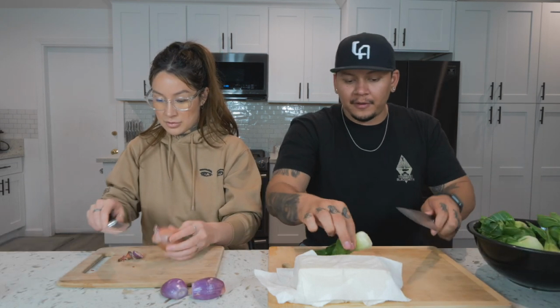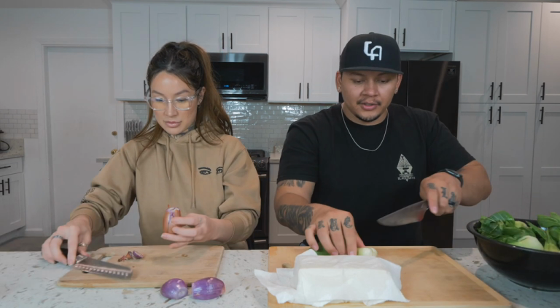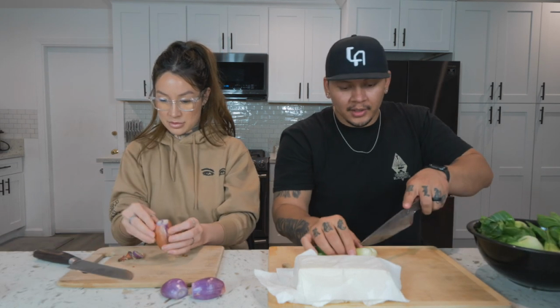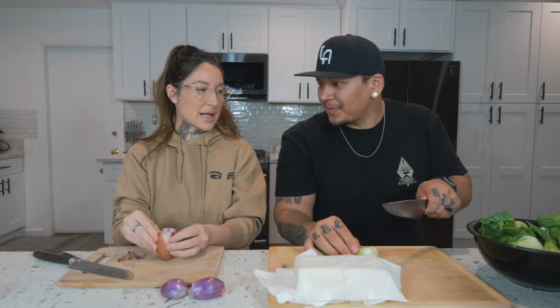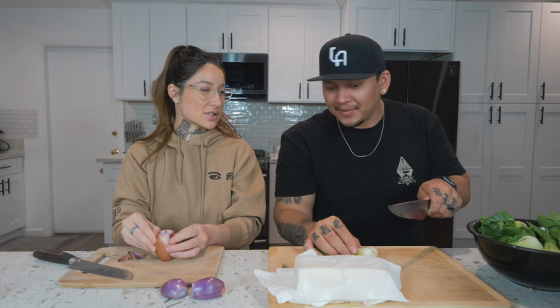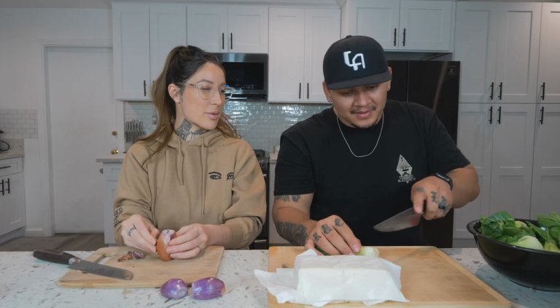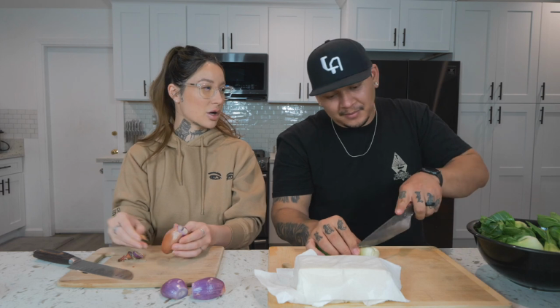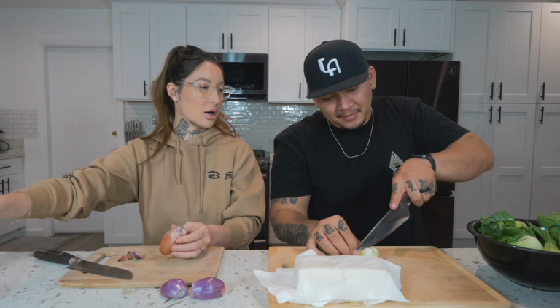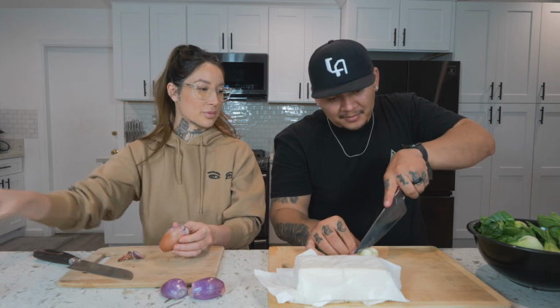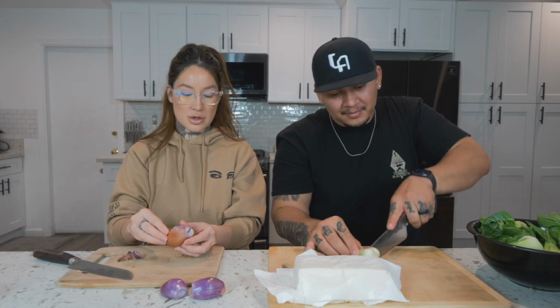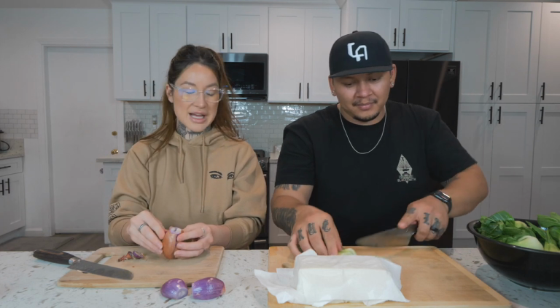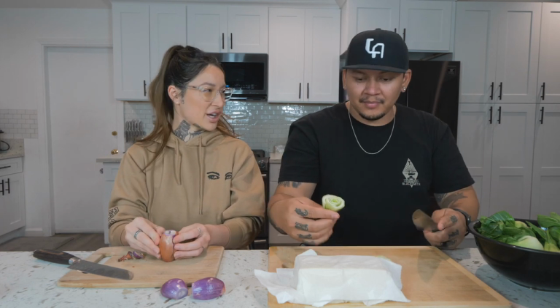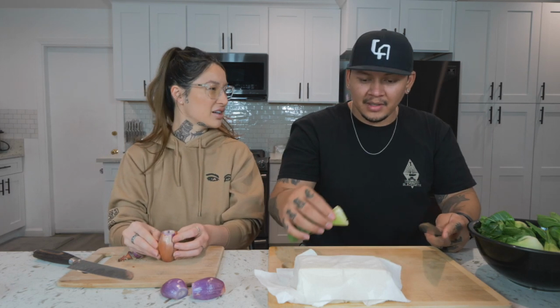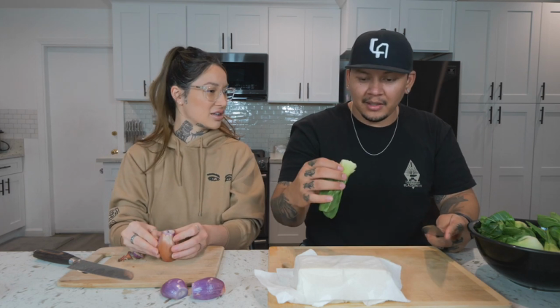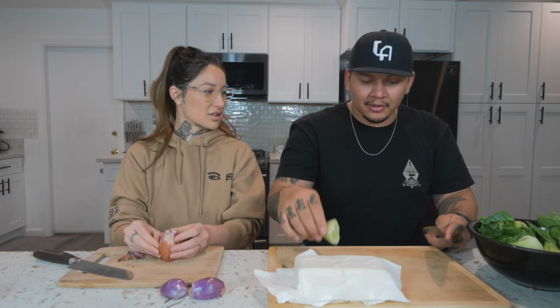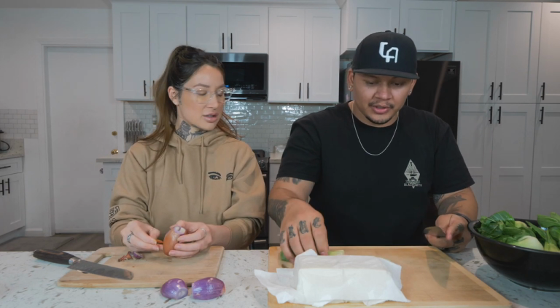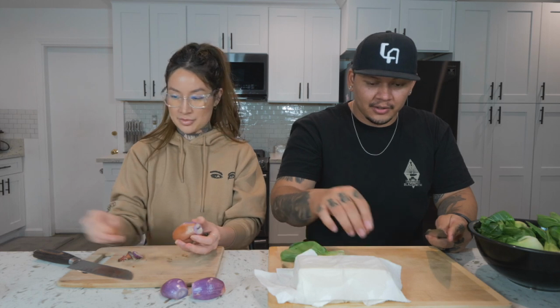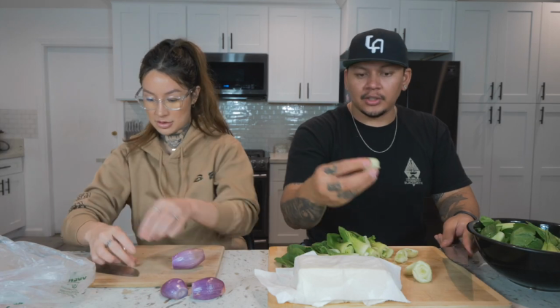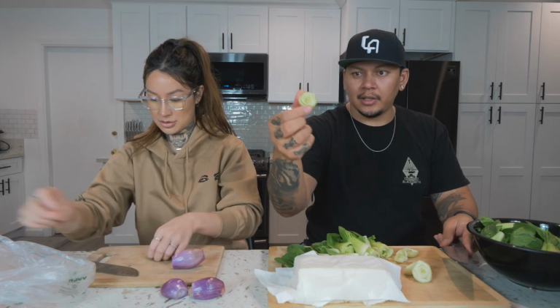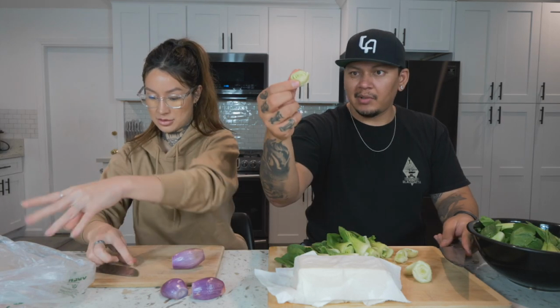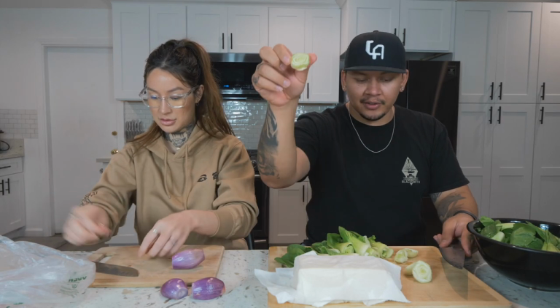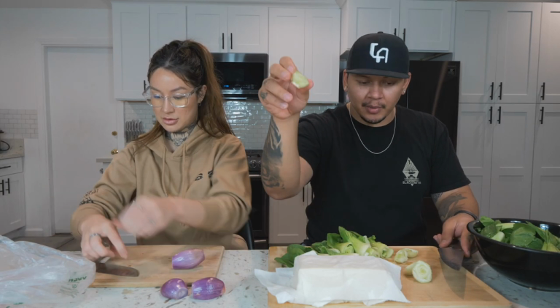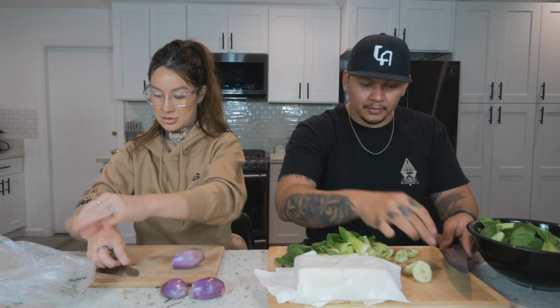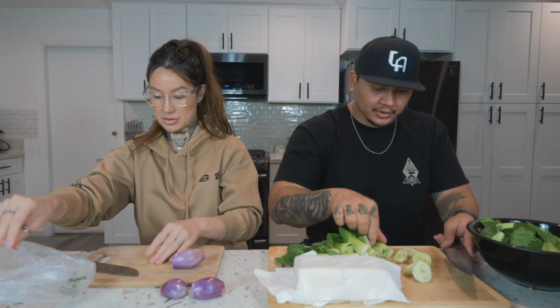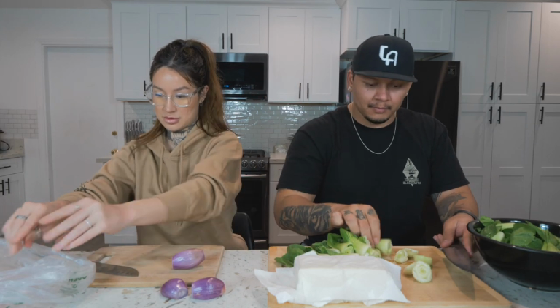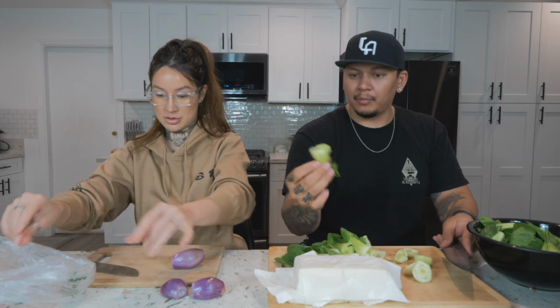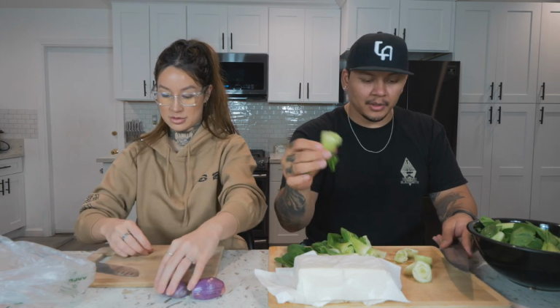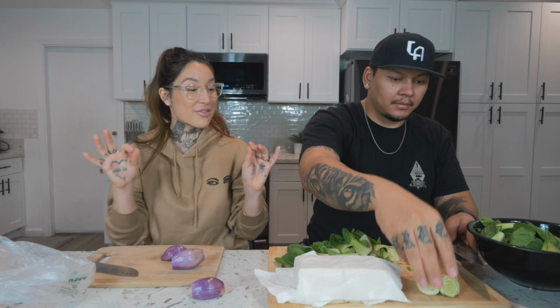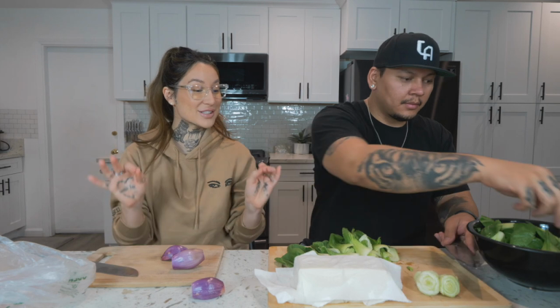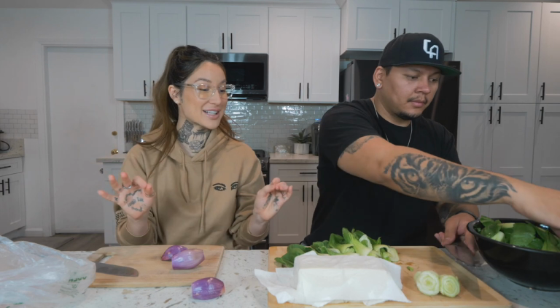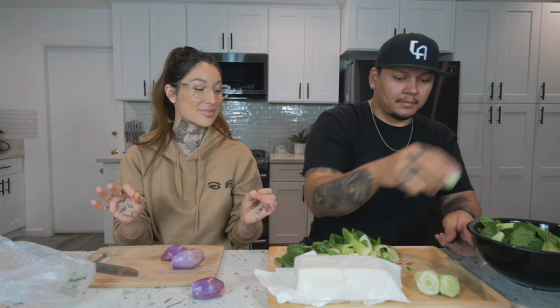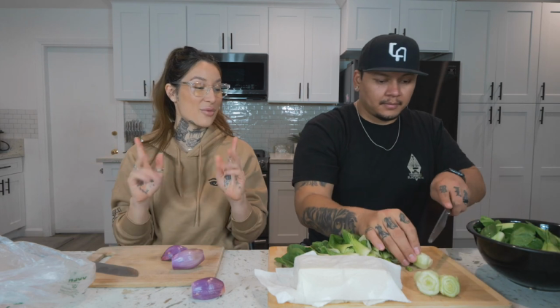Chop the ends off the baby bok choy — they come in a bundle of about 15 to 20. We like baby bok choy because they're a little more tender. Just cut about half an inch off the bottom so it breaks them up.